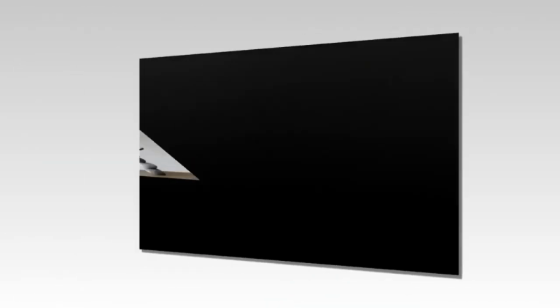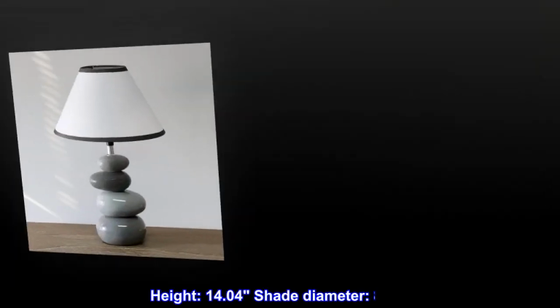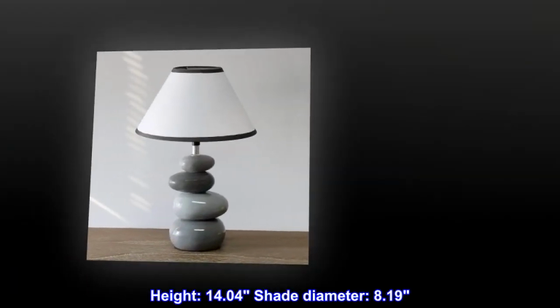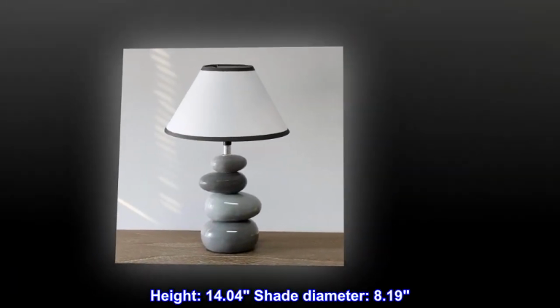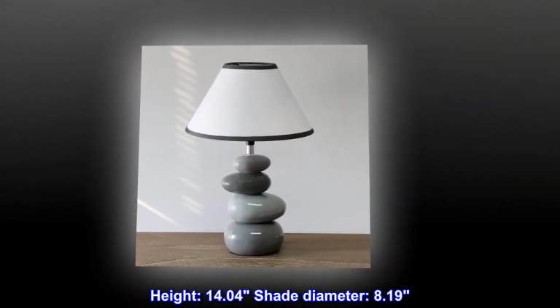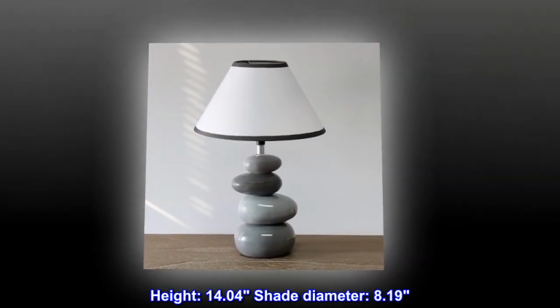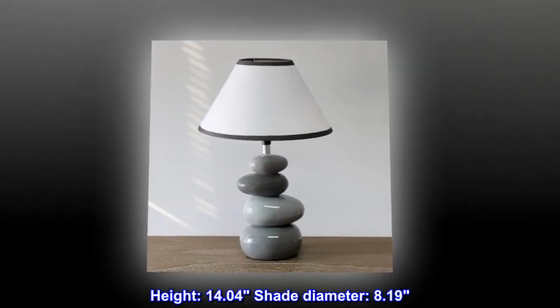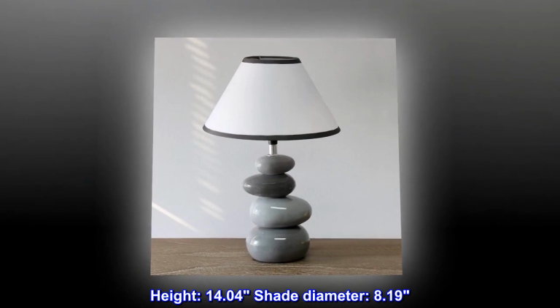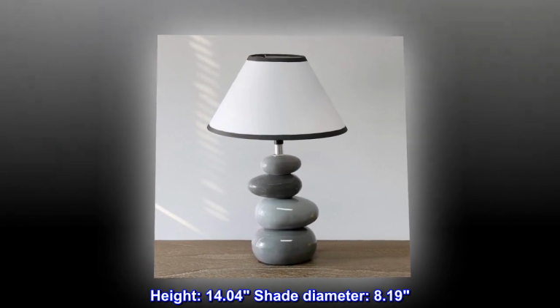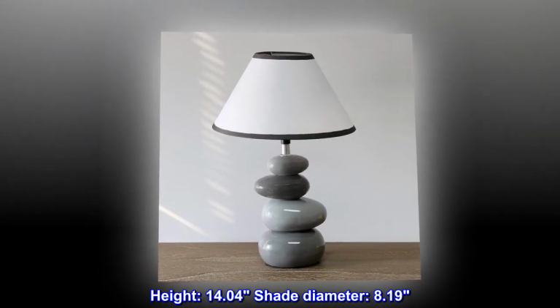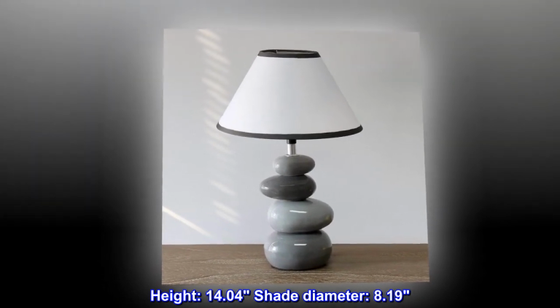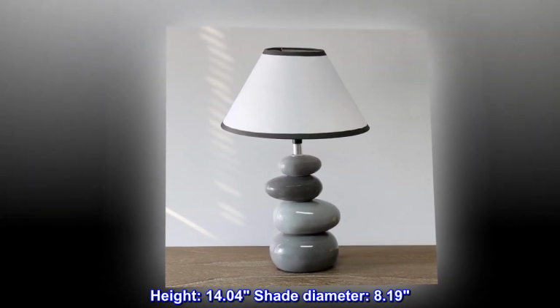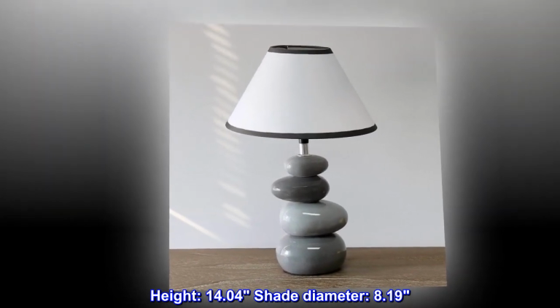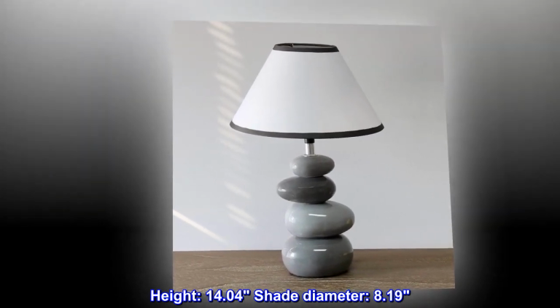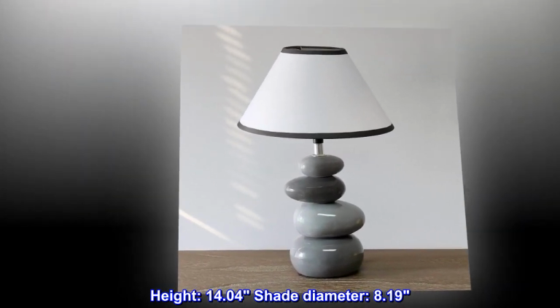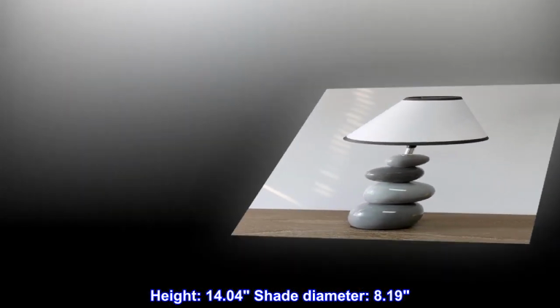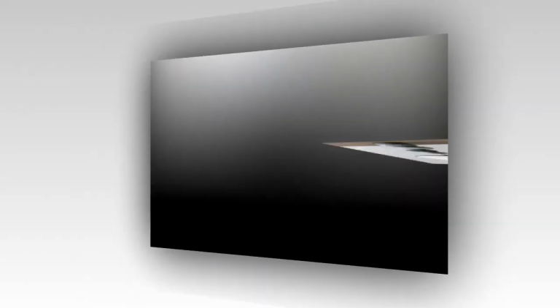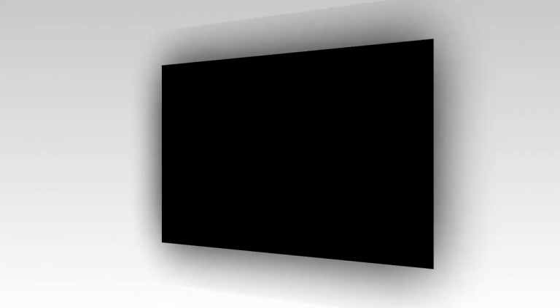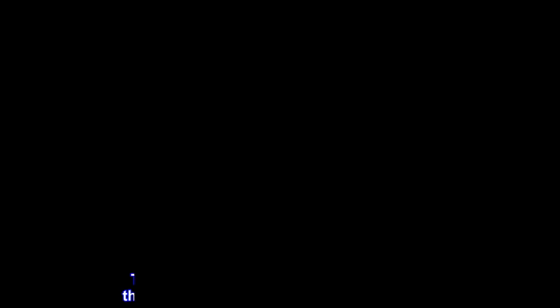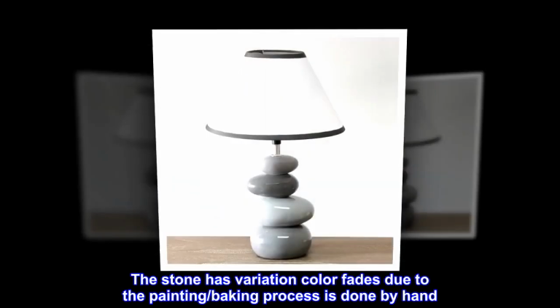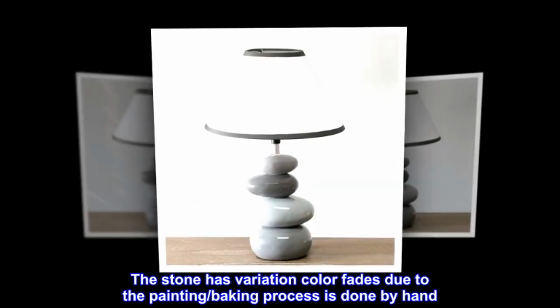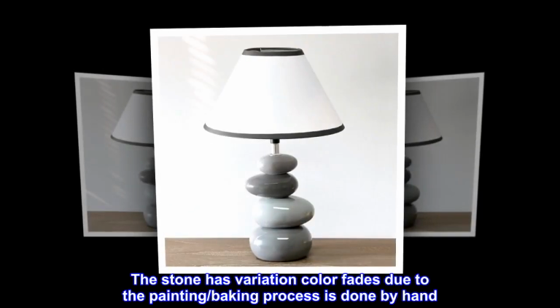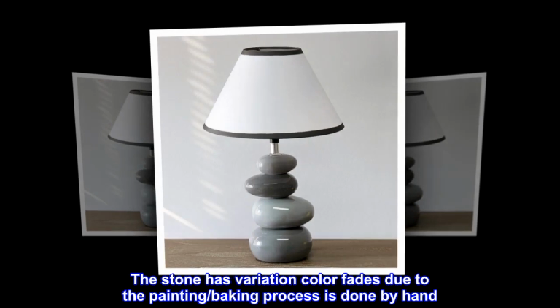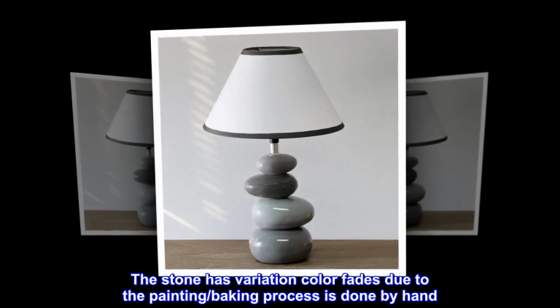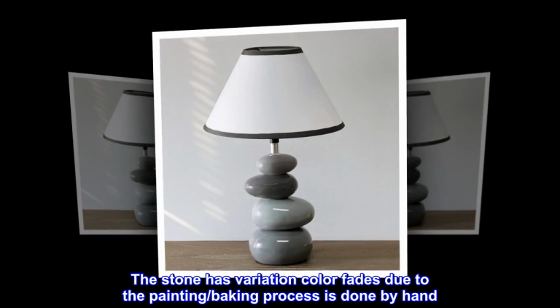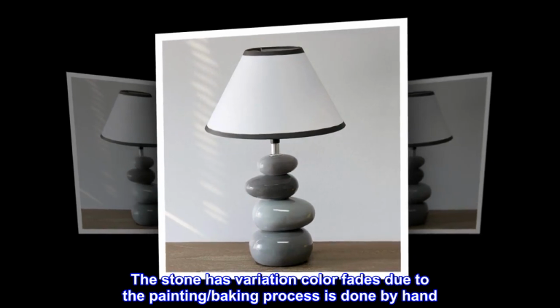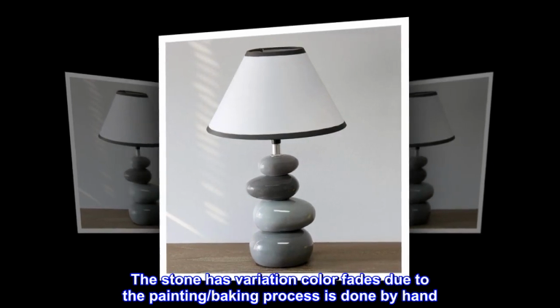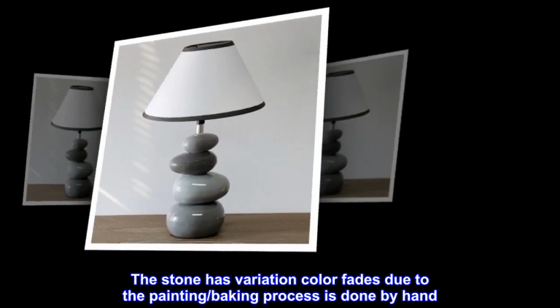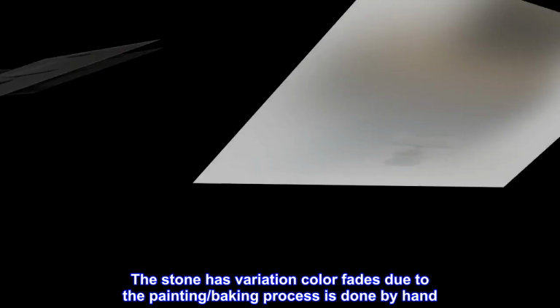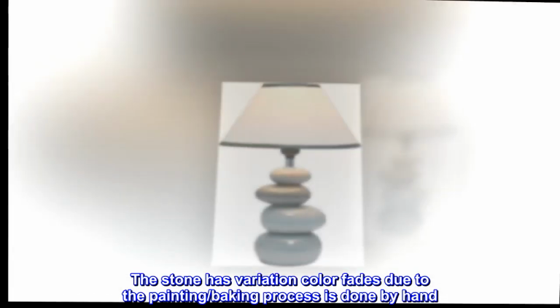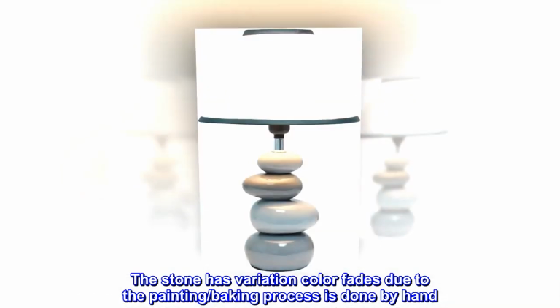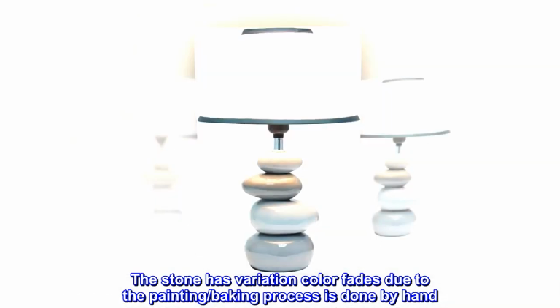Height: 14.04. Shade Diameter: 8.19. The stone has variation color fades due to the painting and baking process, which is done by hand.